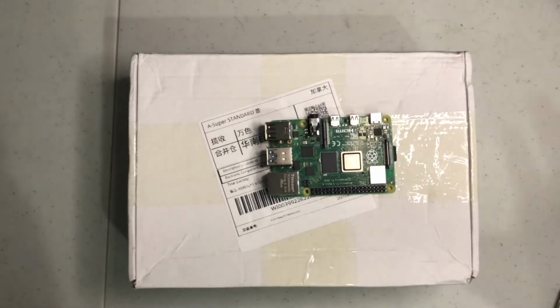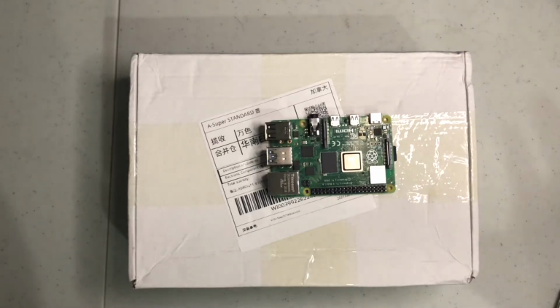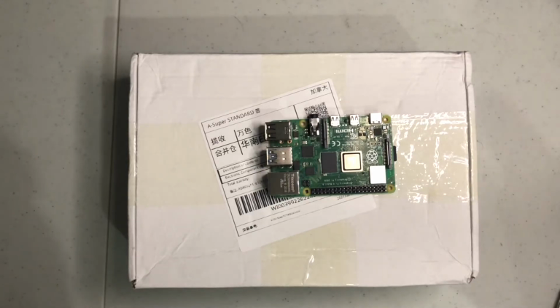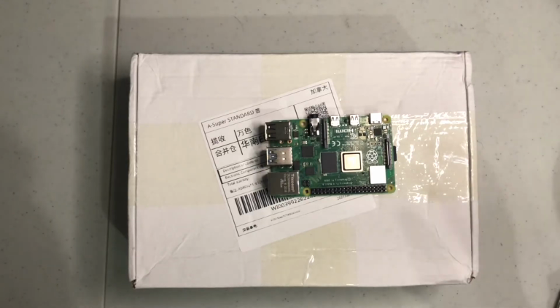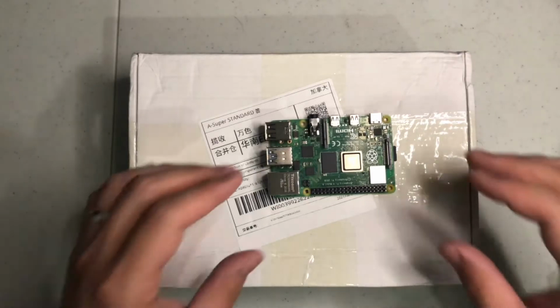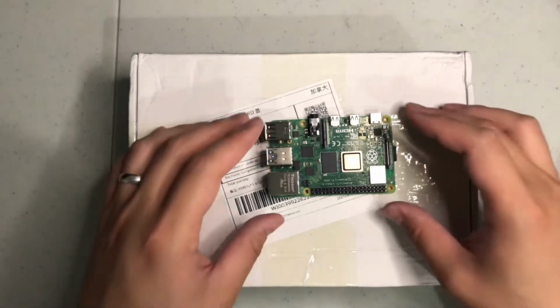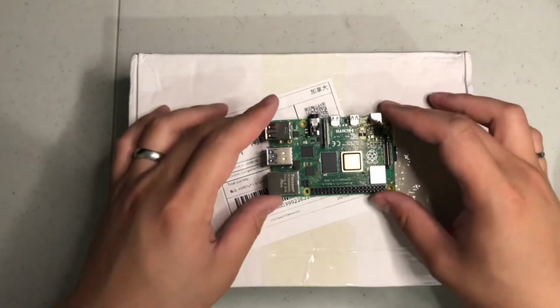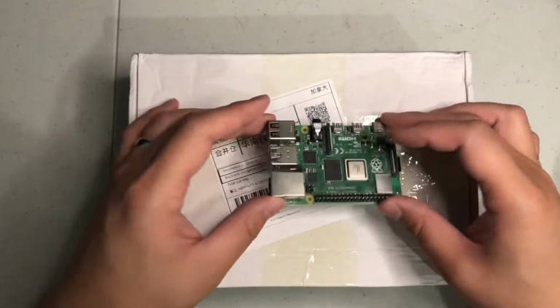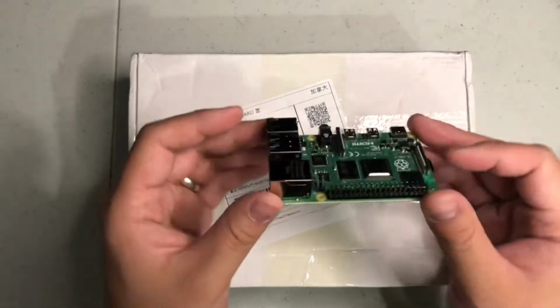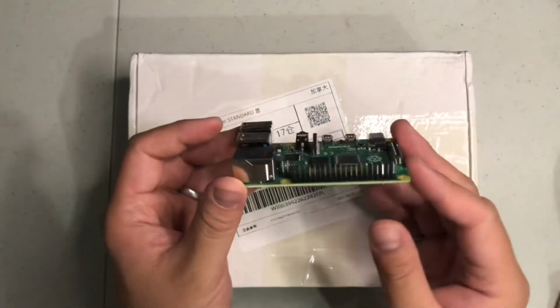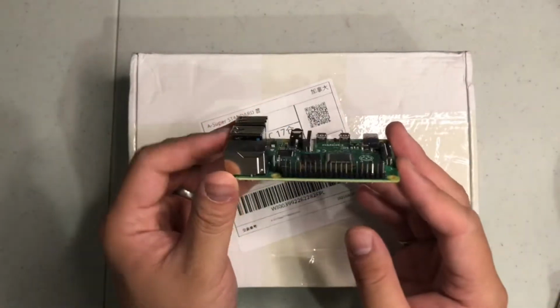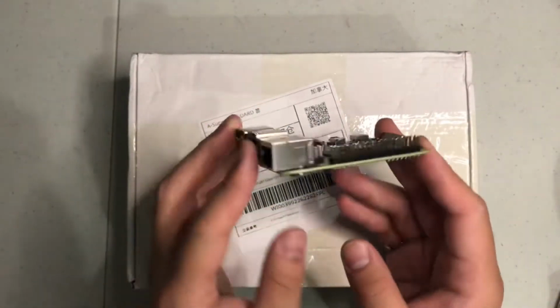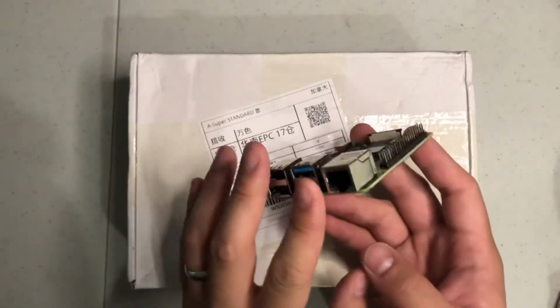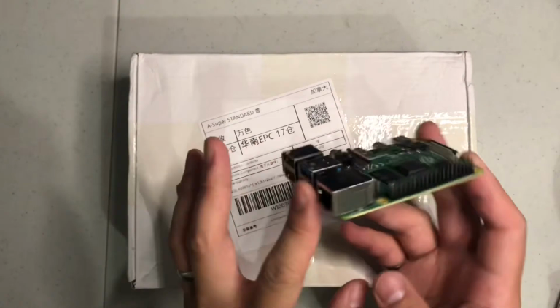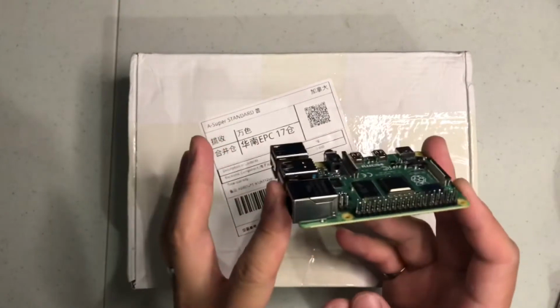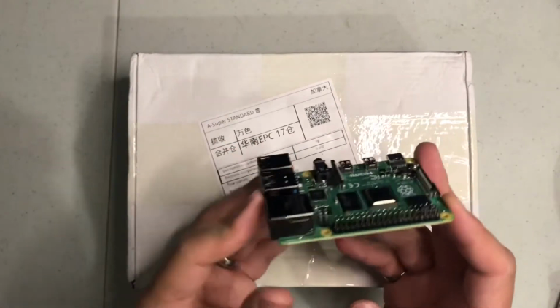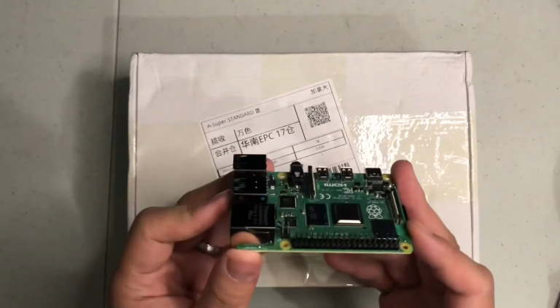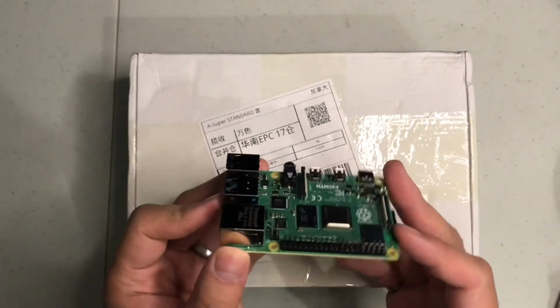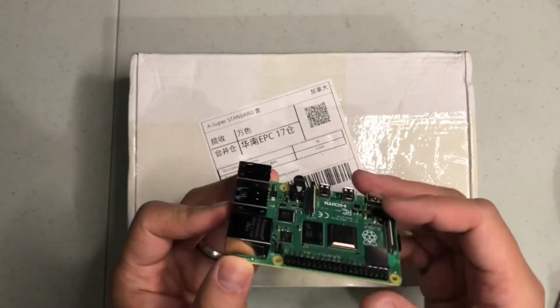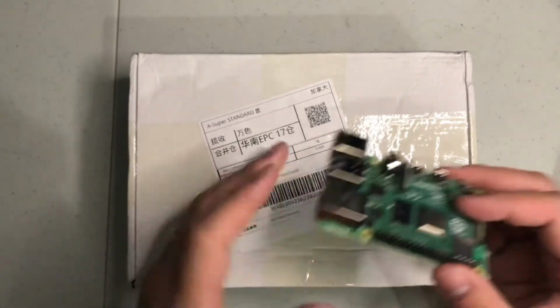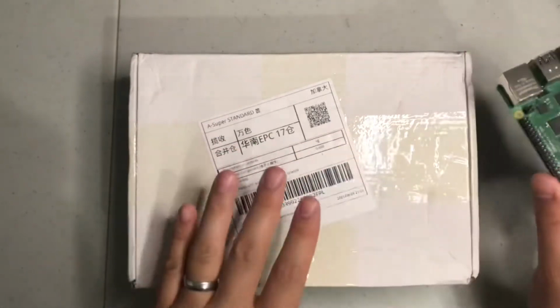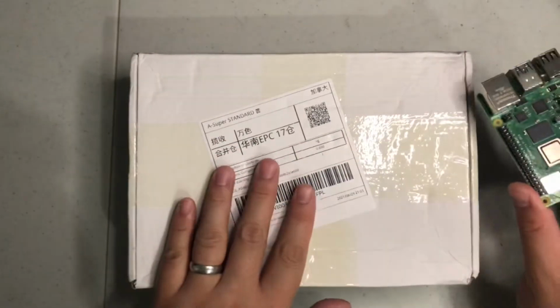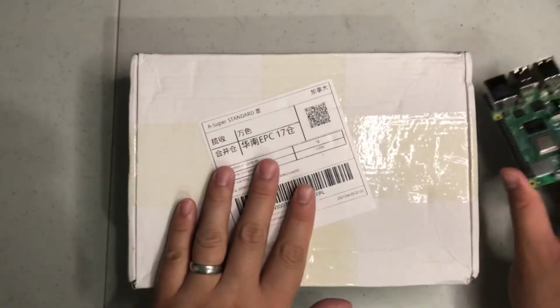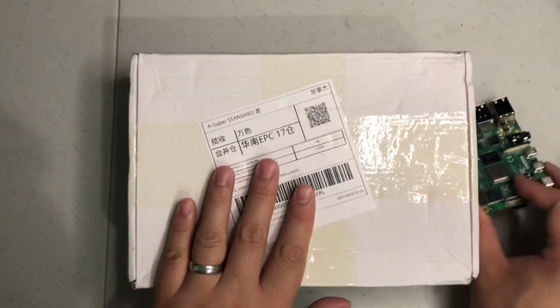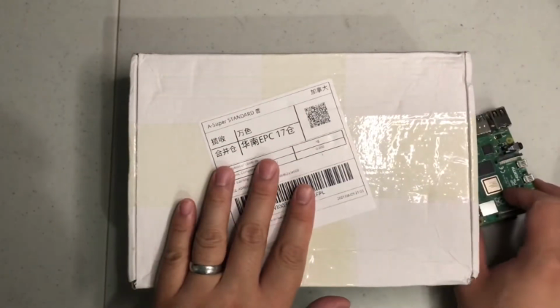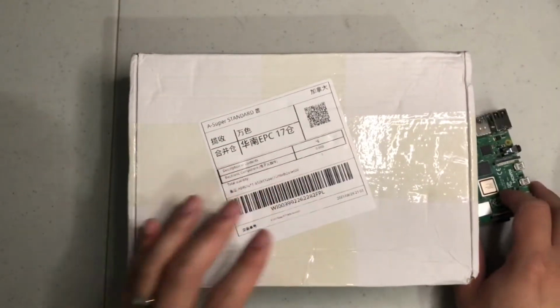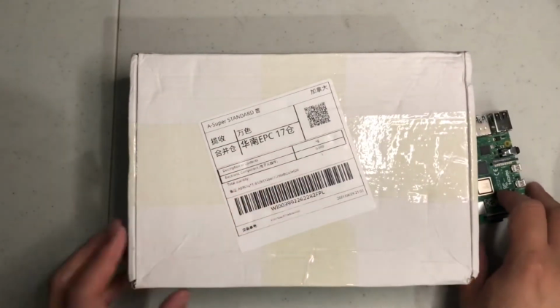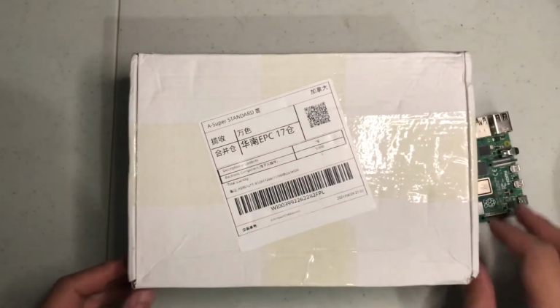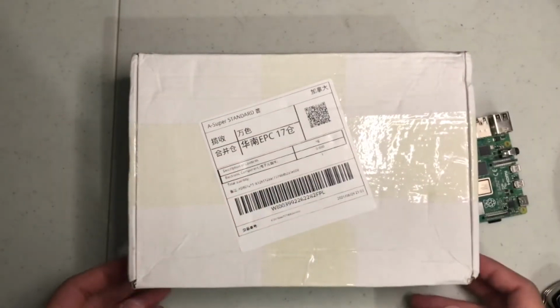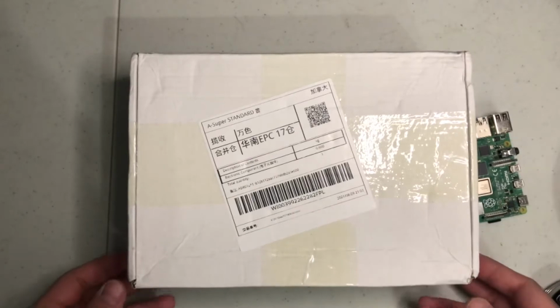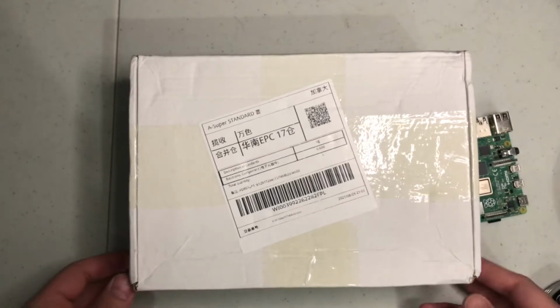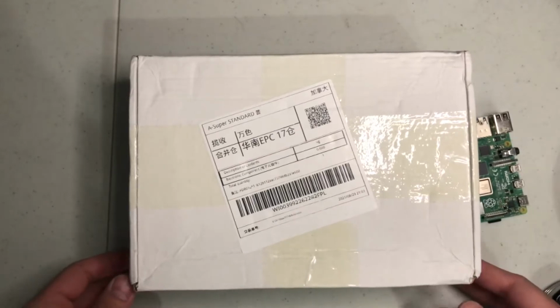Hi guys, welcome back. You may have realized that I've got a Raspberry Pi without any casing at all. The reason why is because I bought a special casing that's in this box. I'm going to share with you guys what's inside.